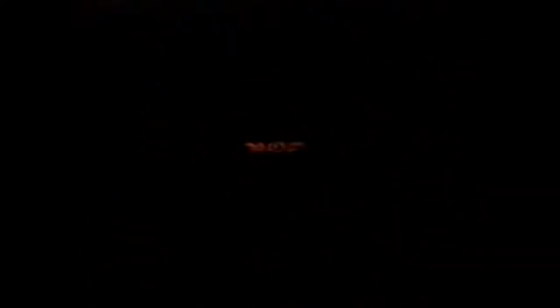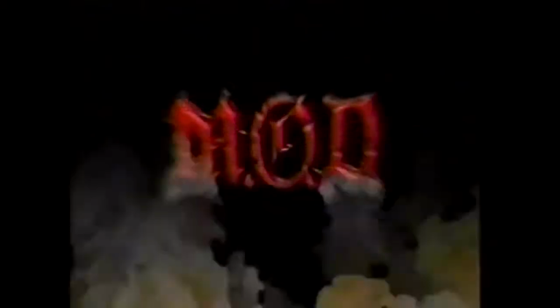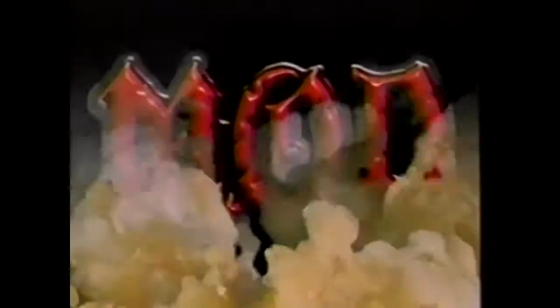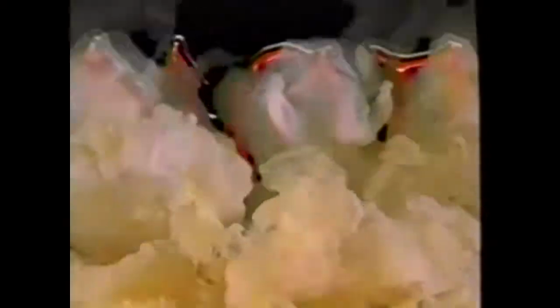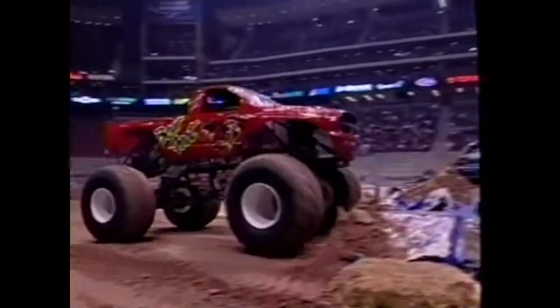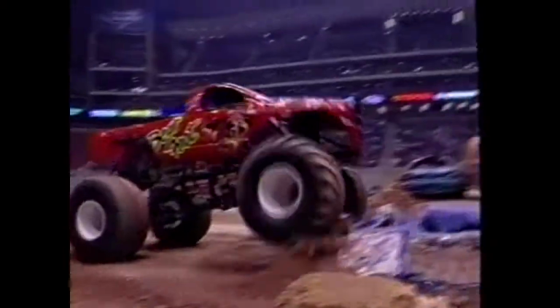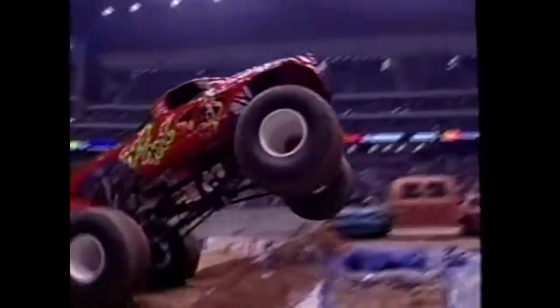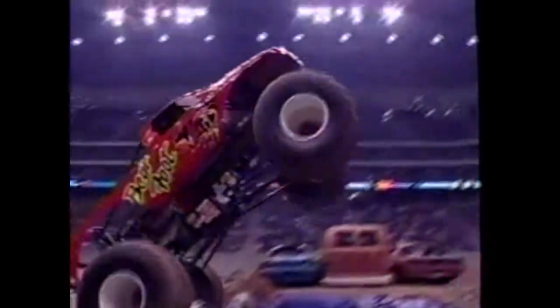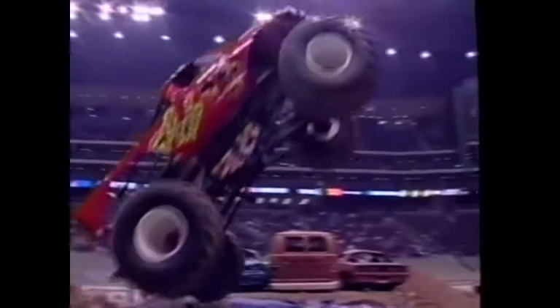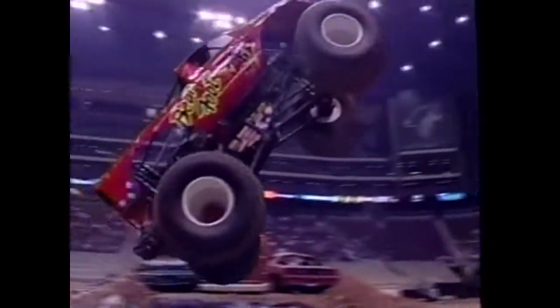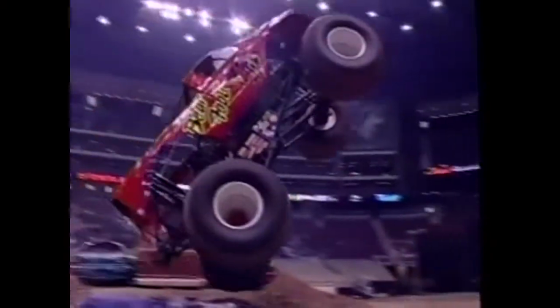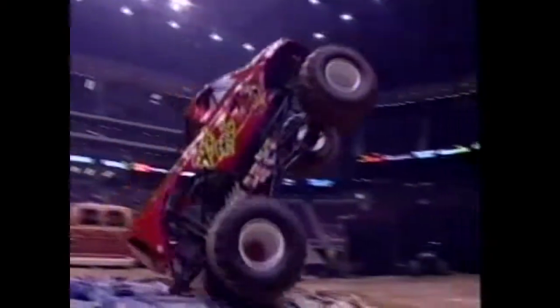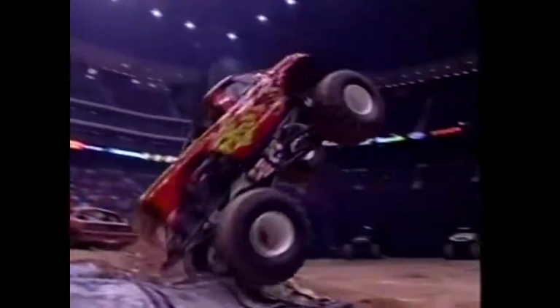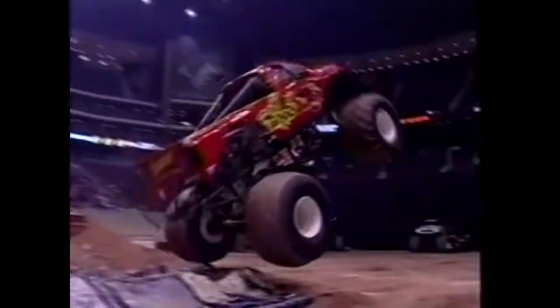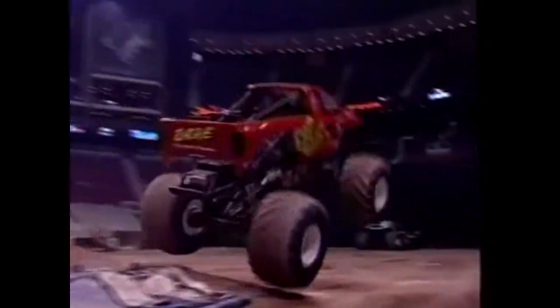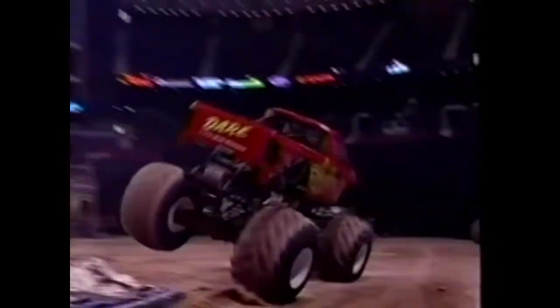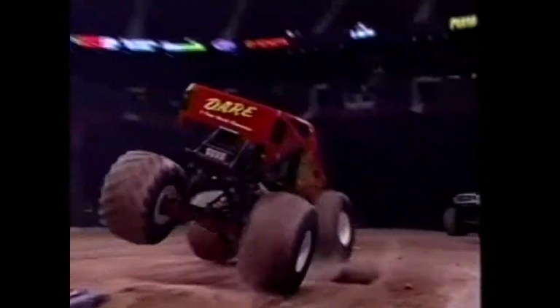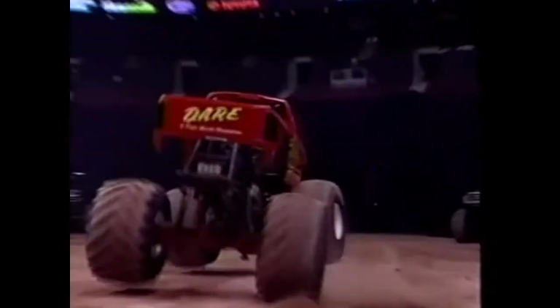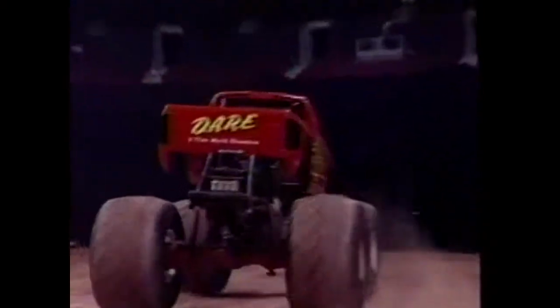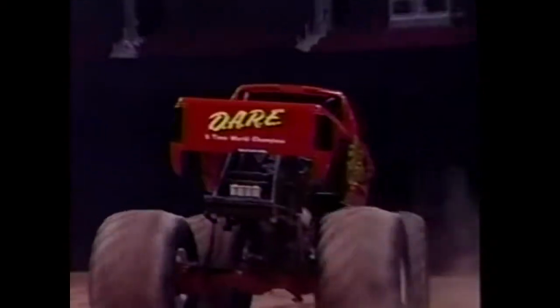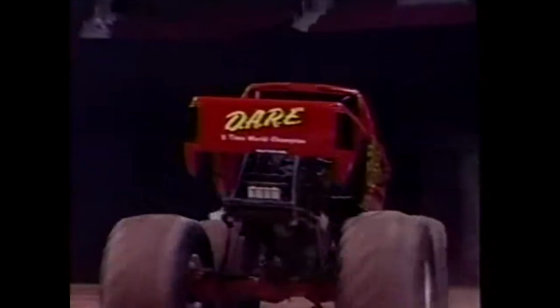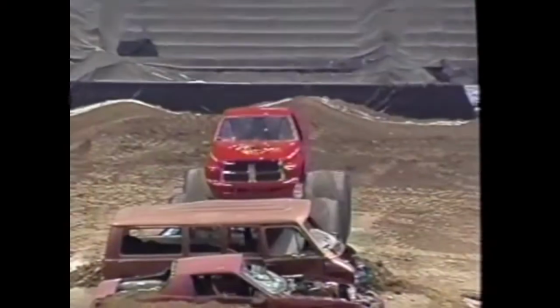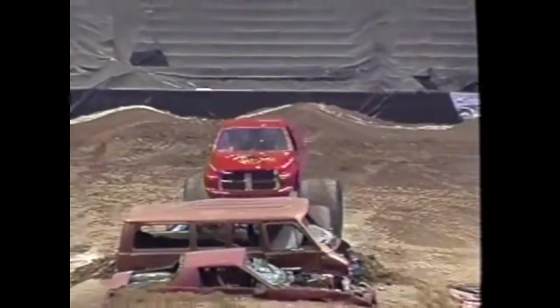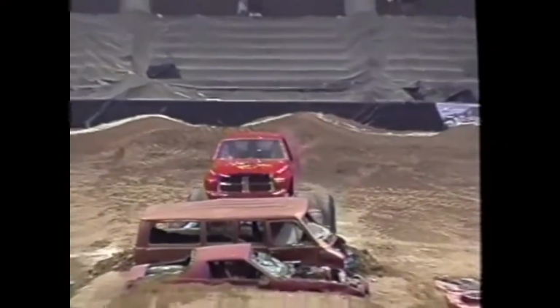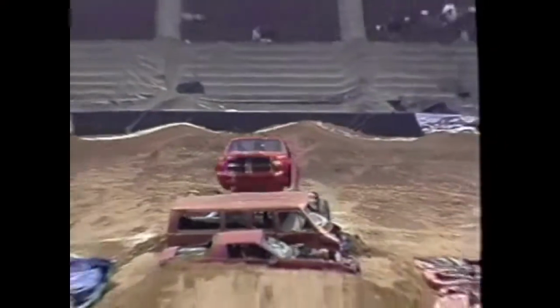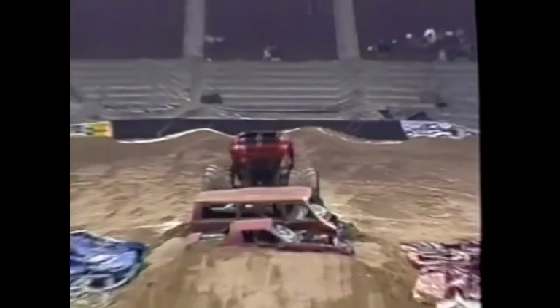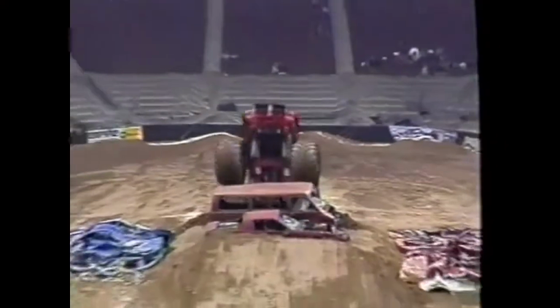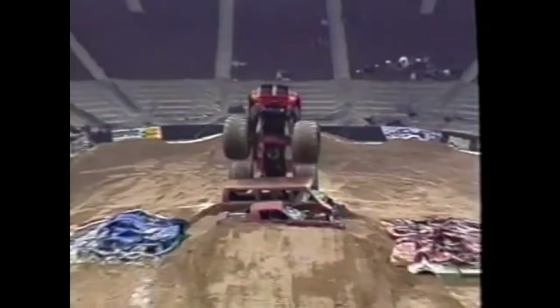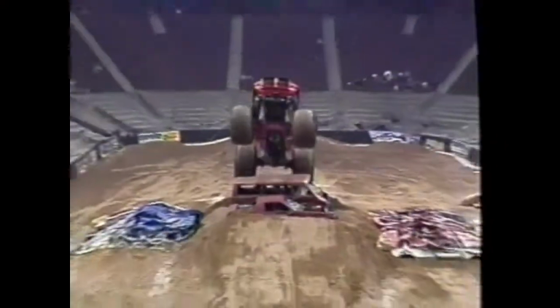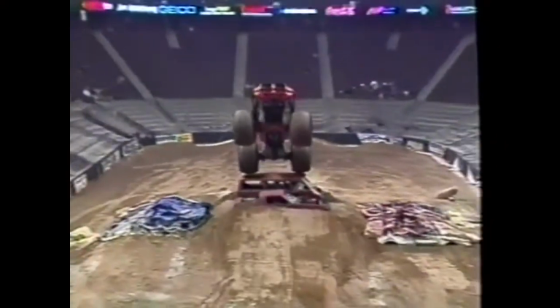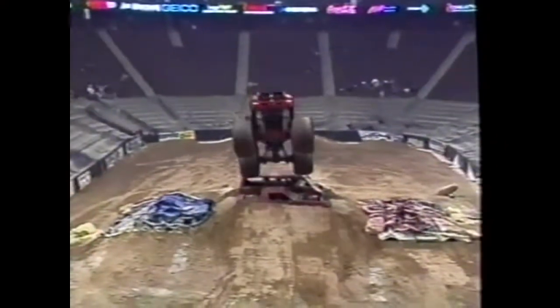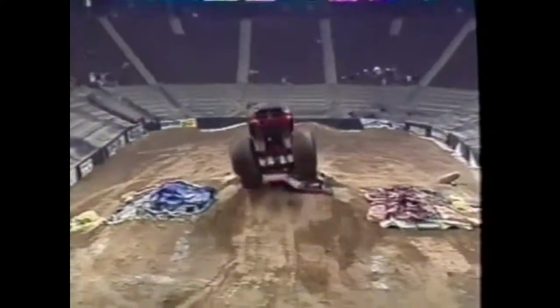The freestyle action from Phoenix is some of the best seen so far this year on the MOT Tour, so sit back and enjoy.